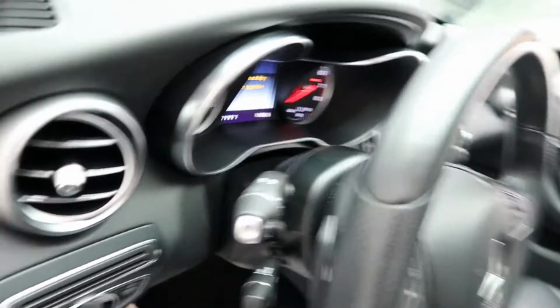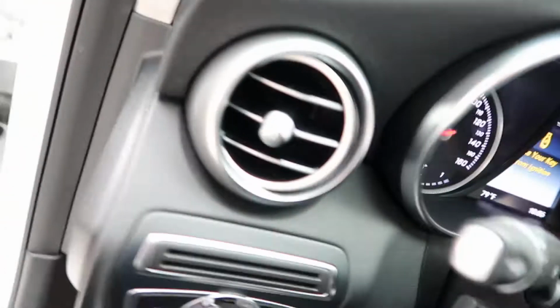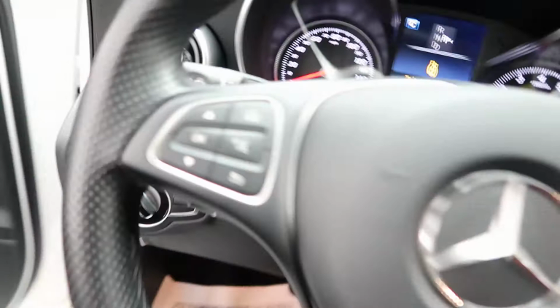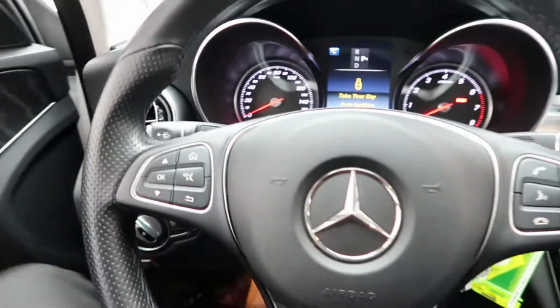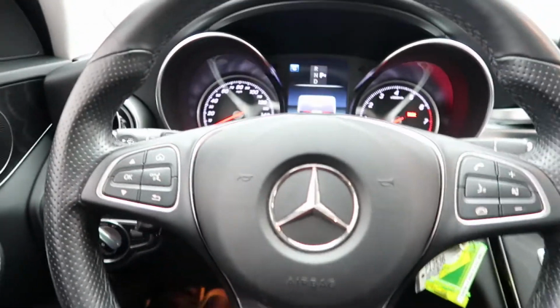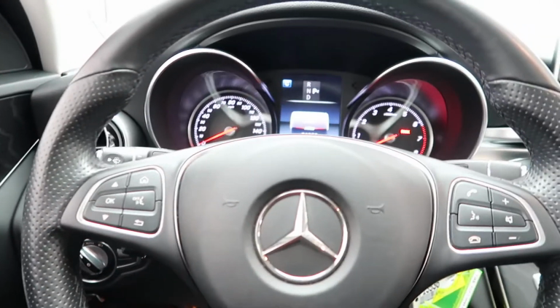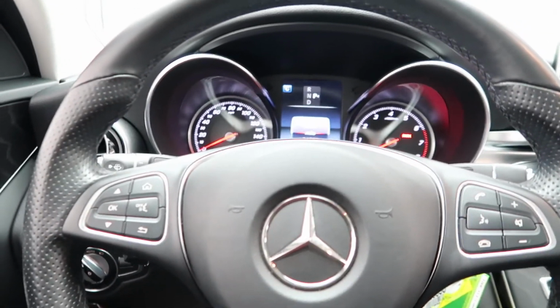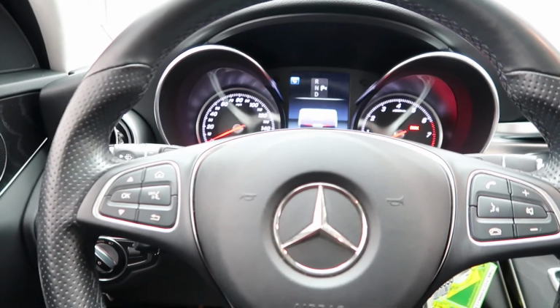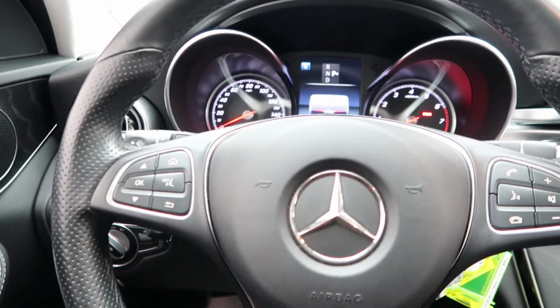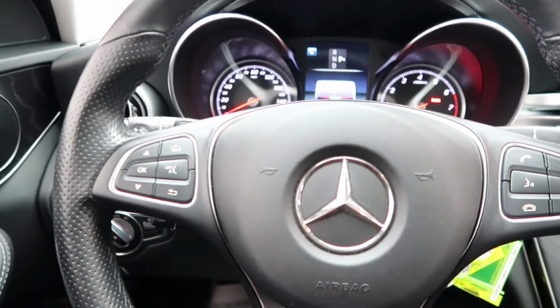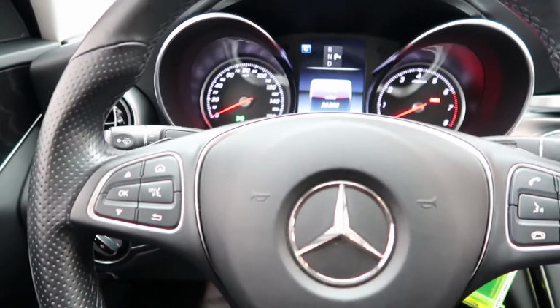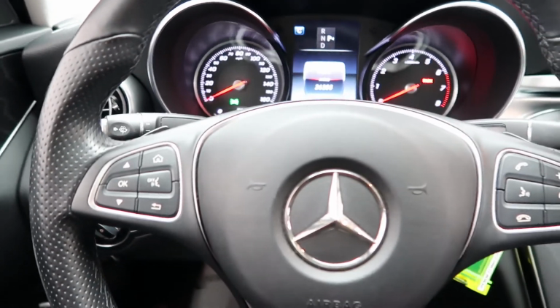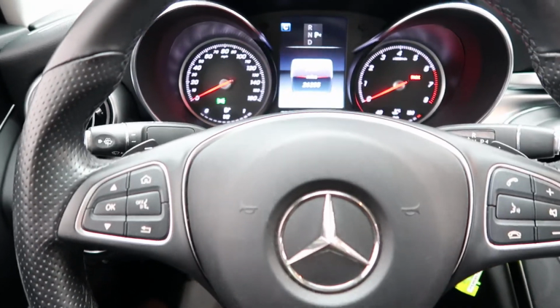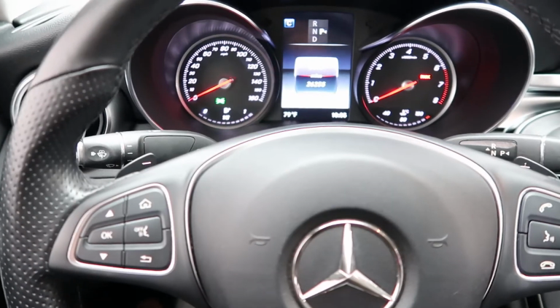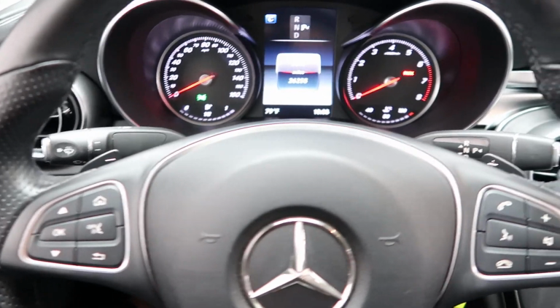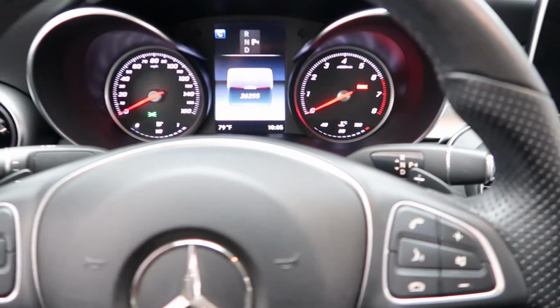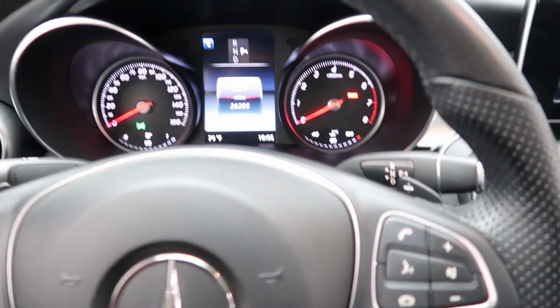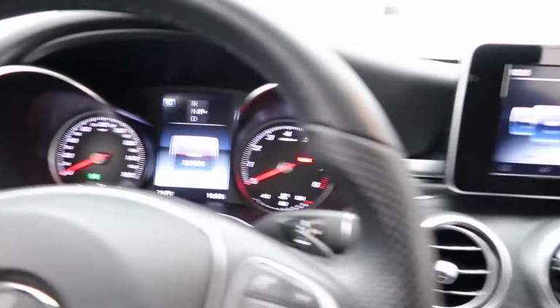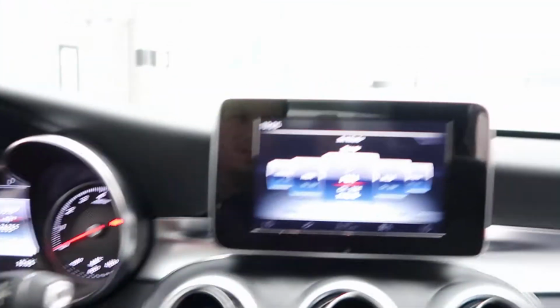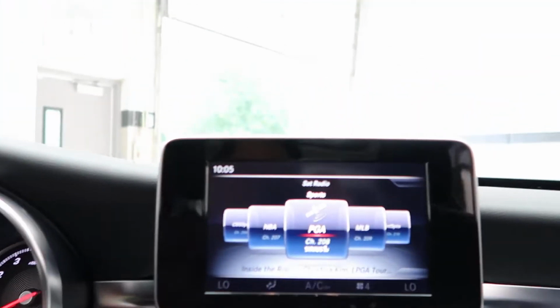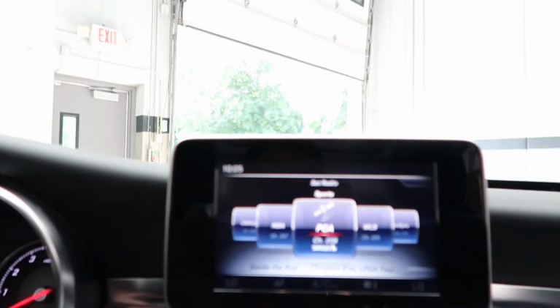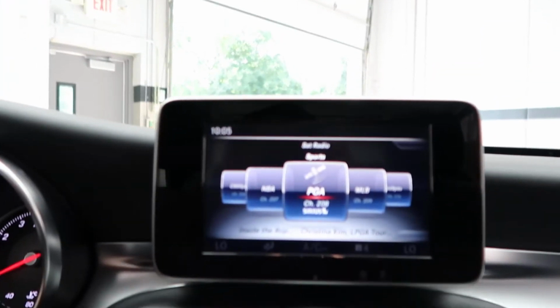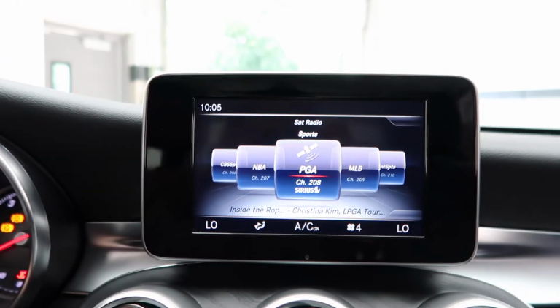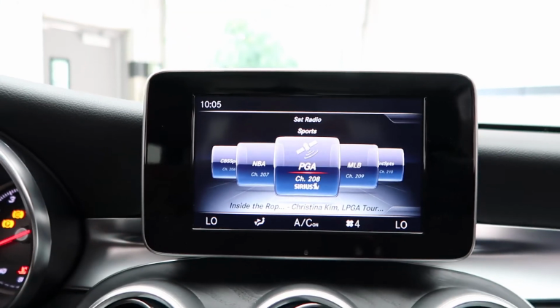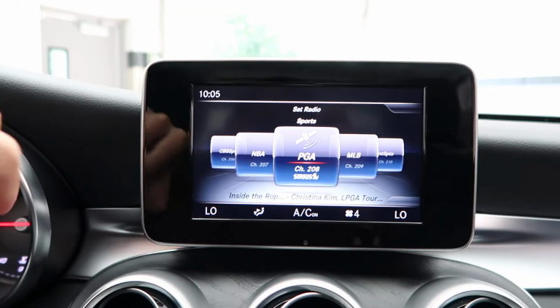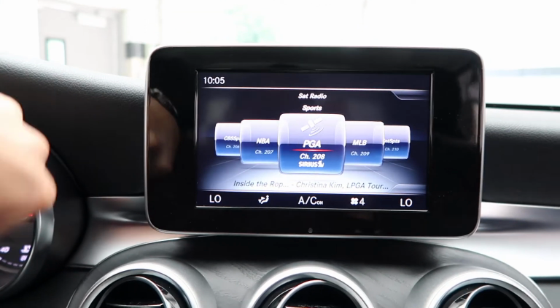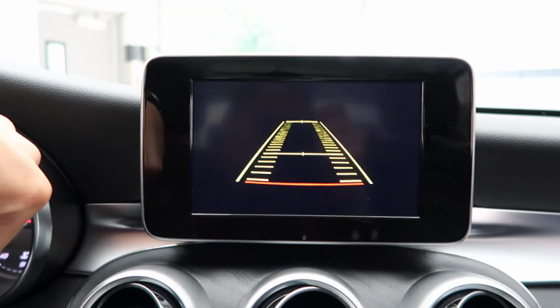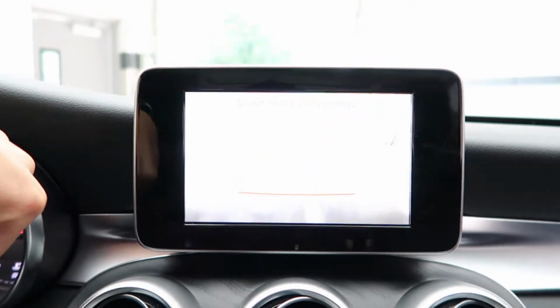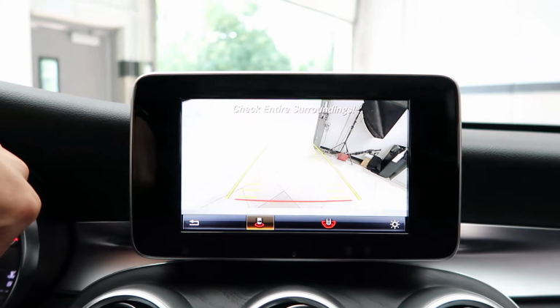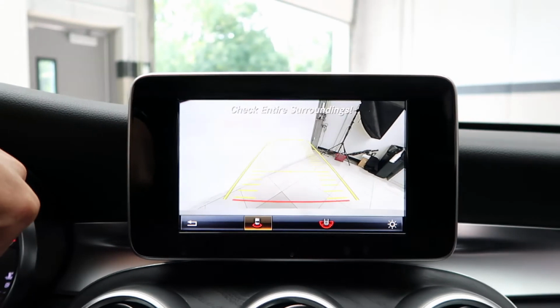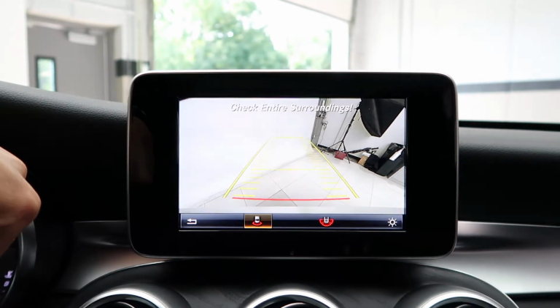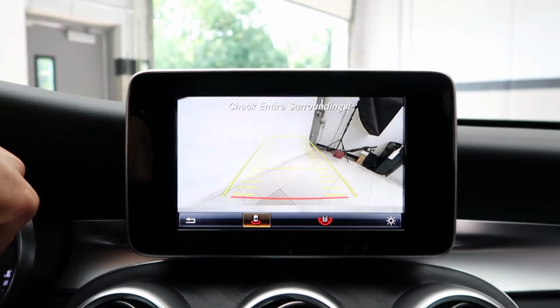Hopping in, we've got our steering wheel controls with Bluetooth capabilities. Paddle shifters for extra performance. Let's go ahead and start it up. A rear view backup camera.